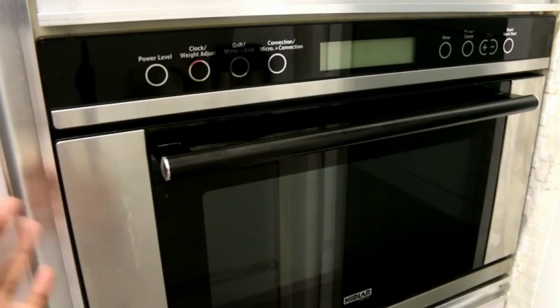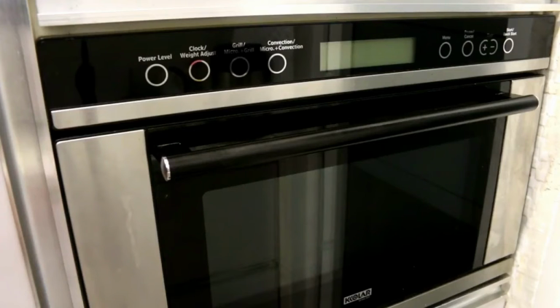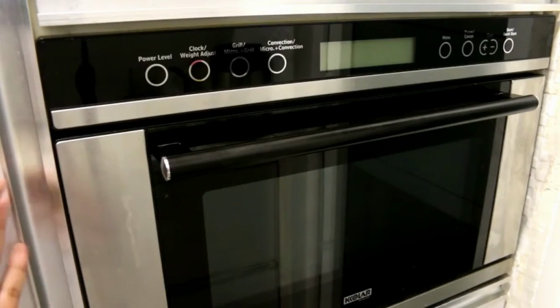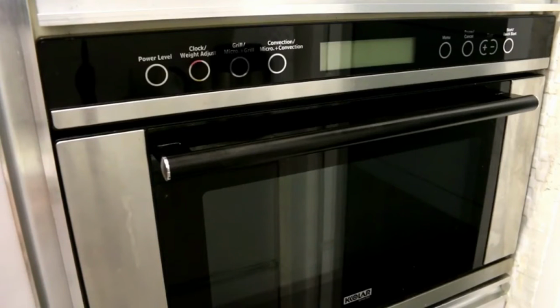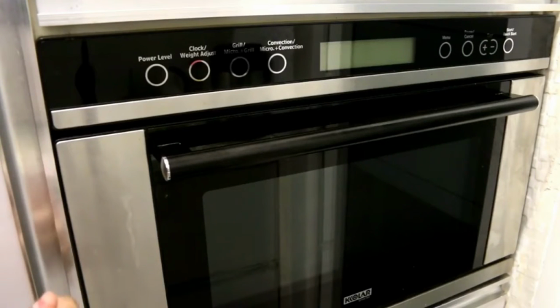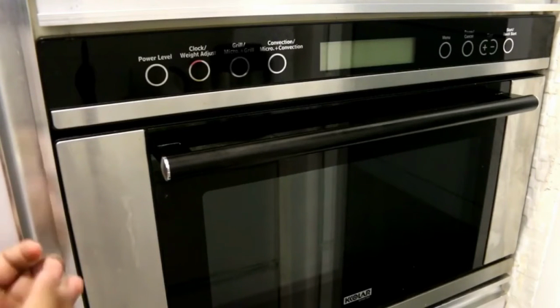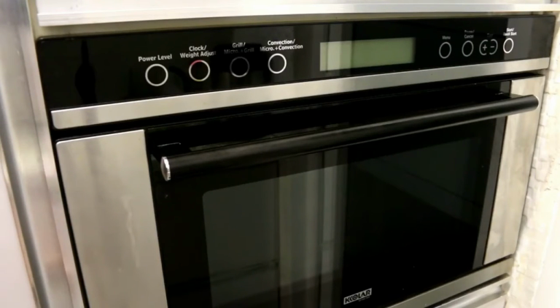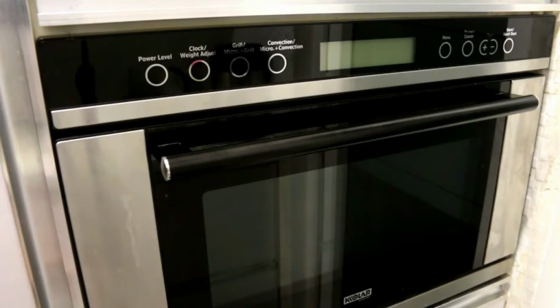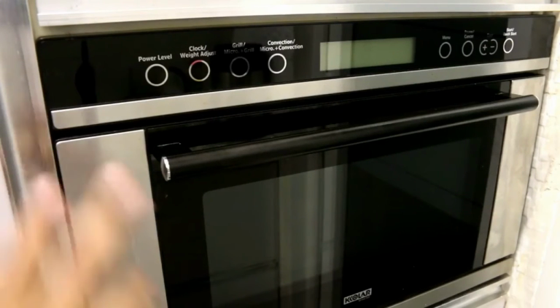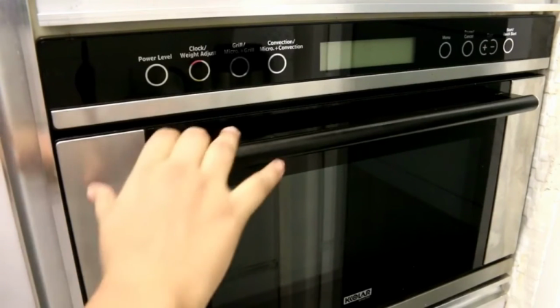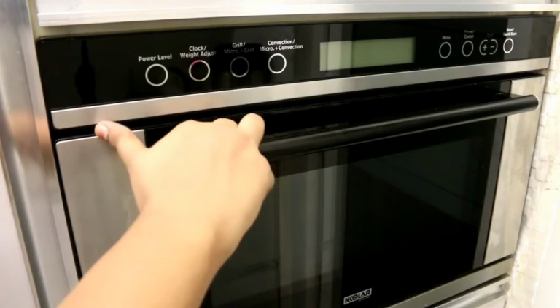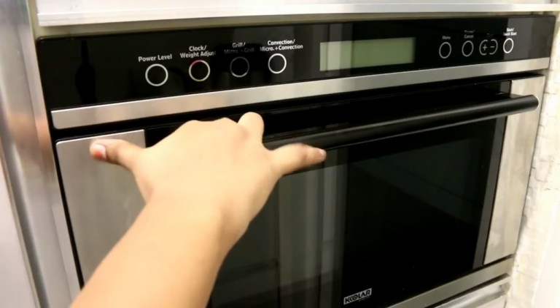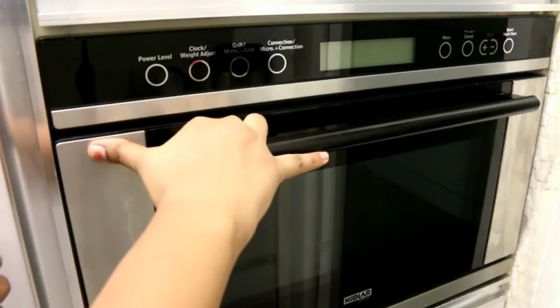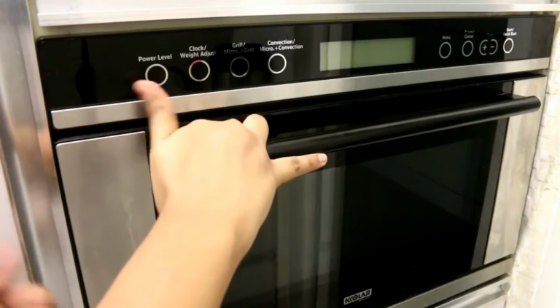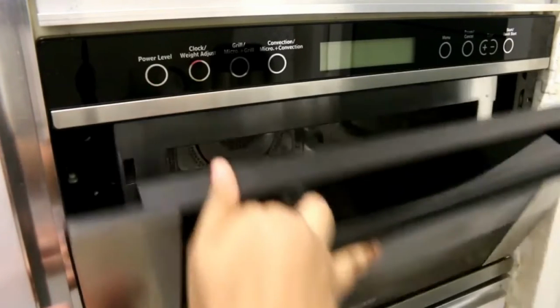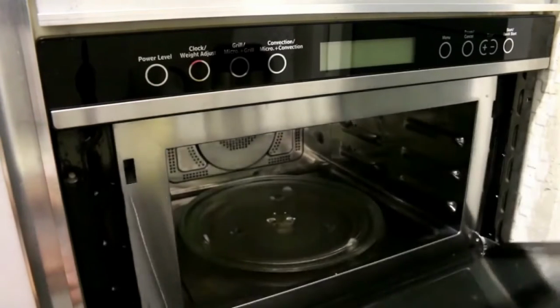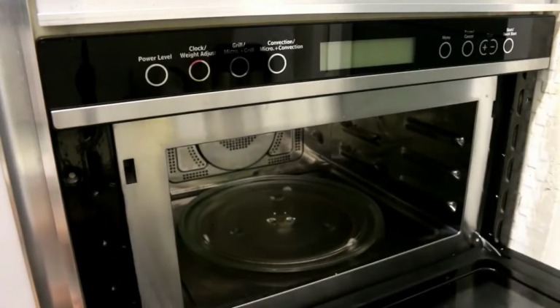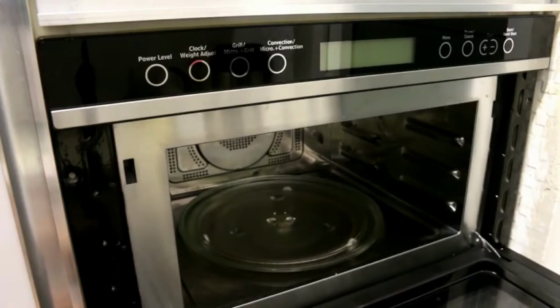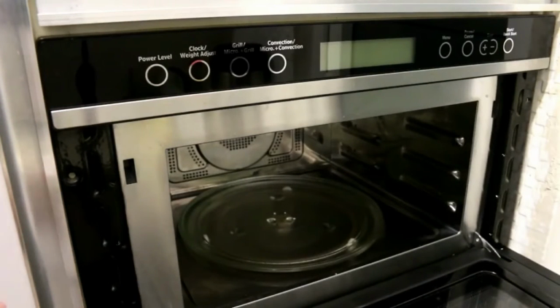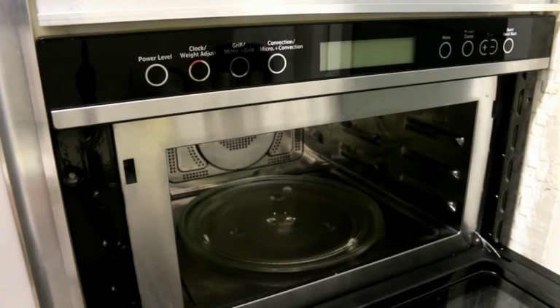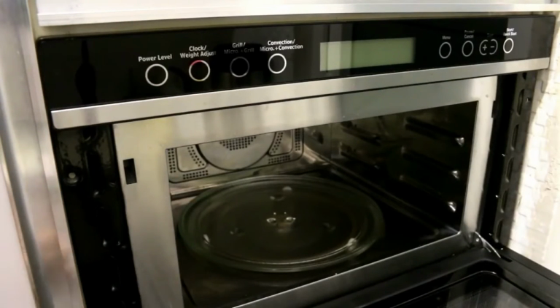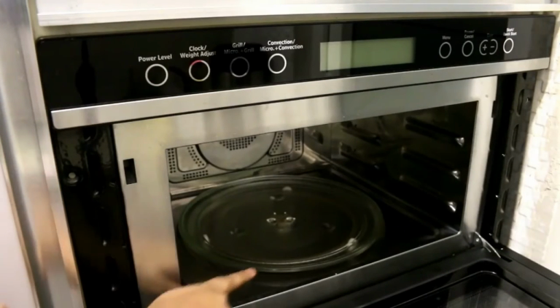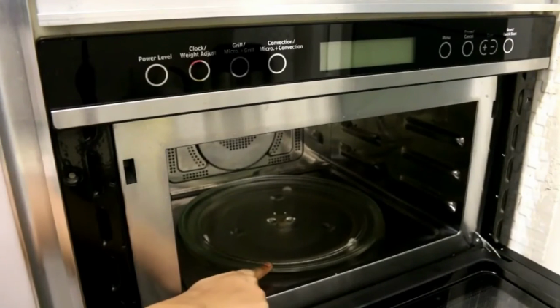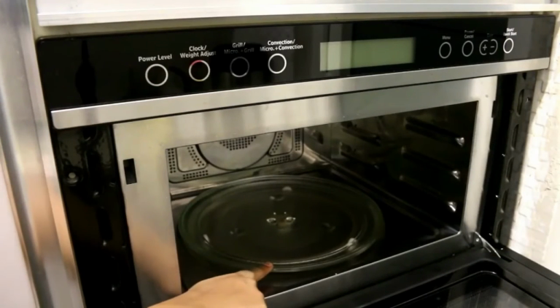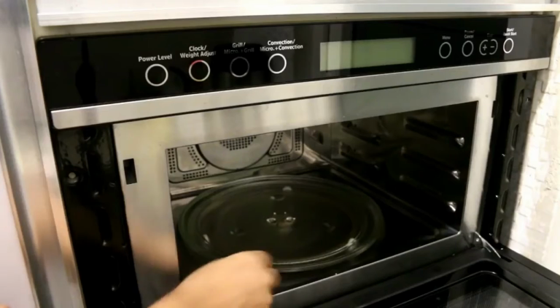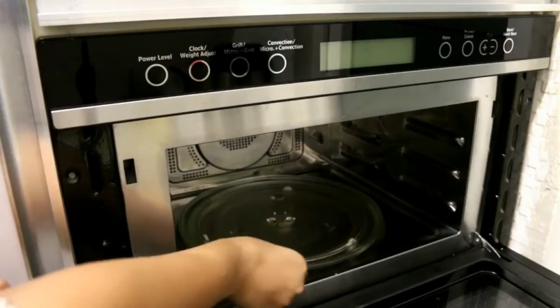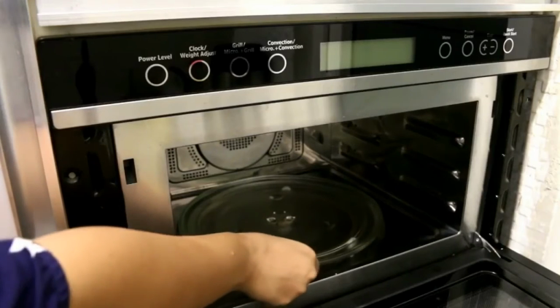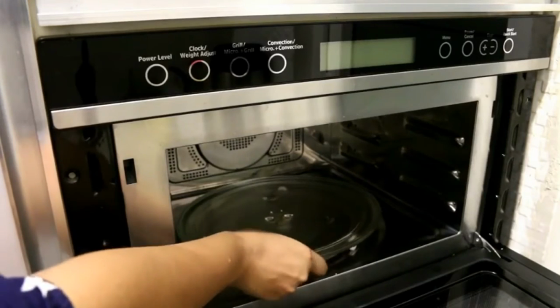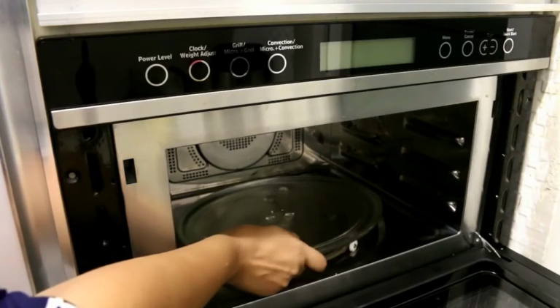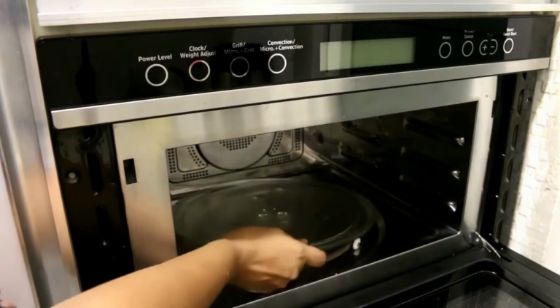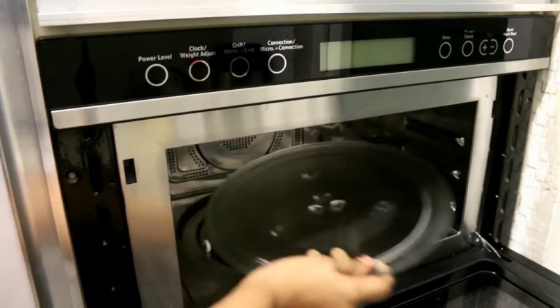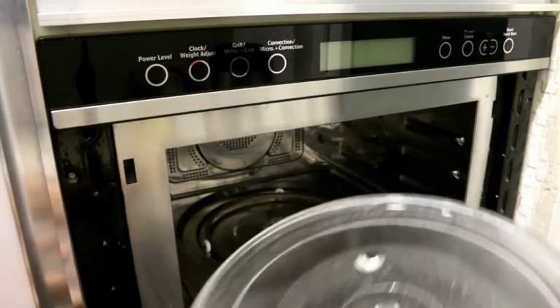You can see the body is made of shiny stainless steel. Now let's open it. I have opened it from outside, and now you can see that there is a tray — a very heavy glass tray.